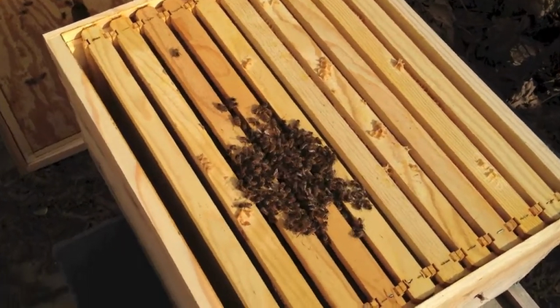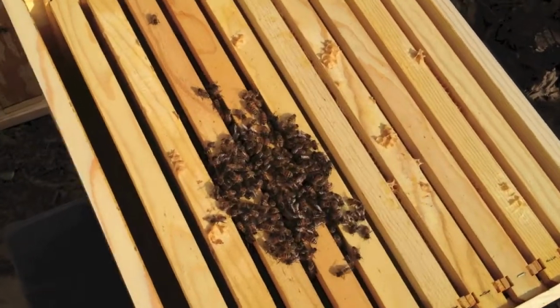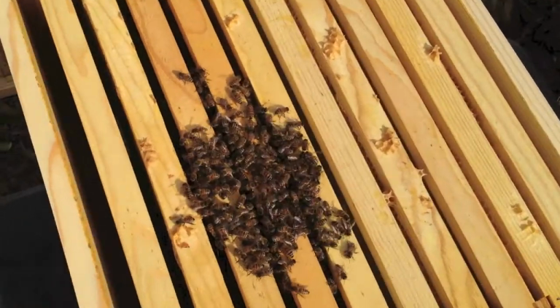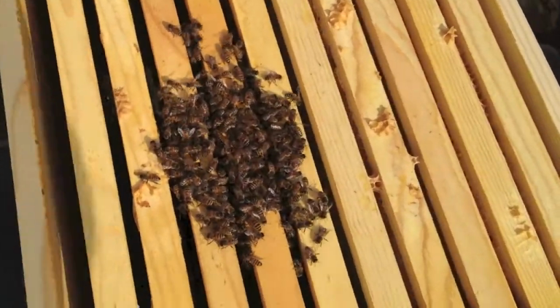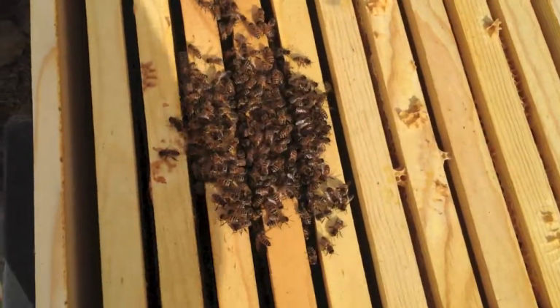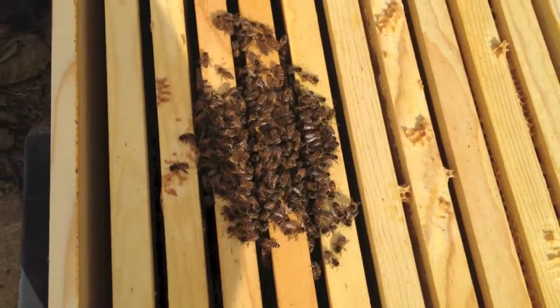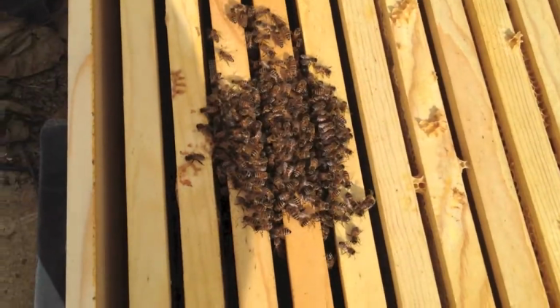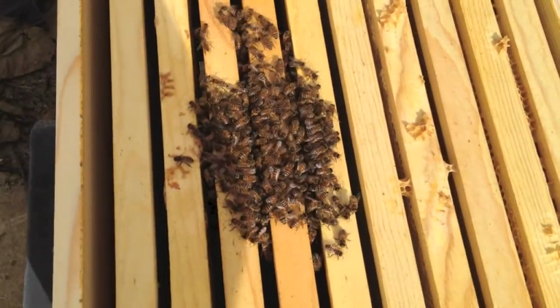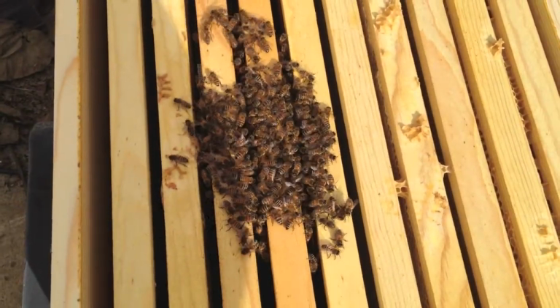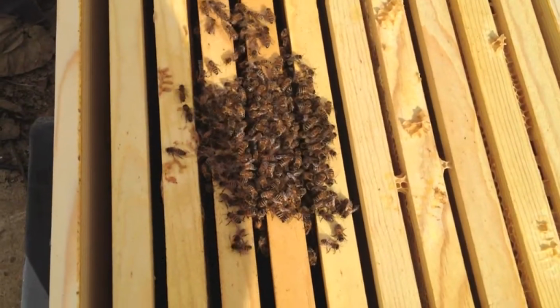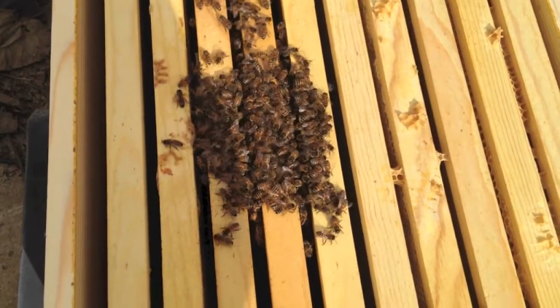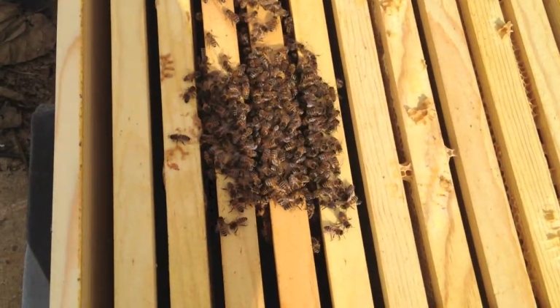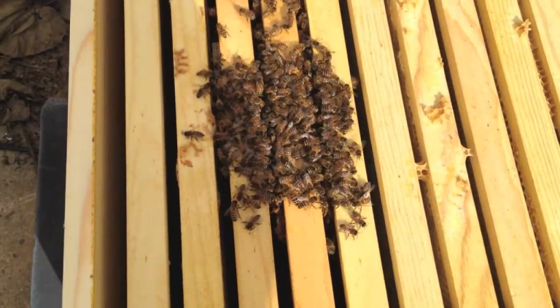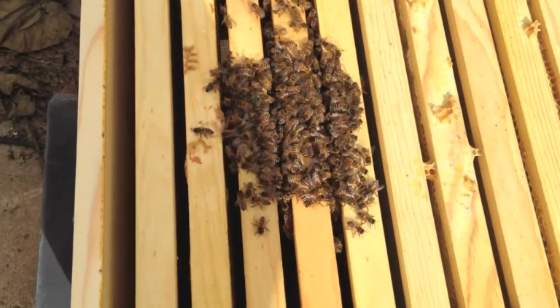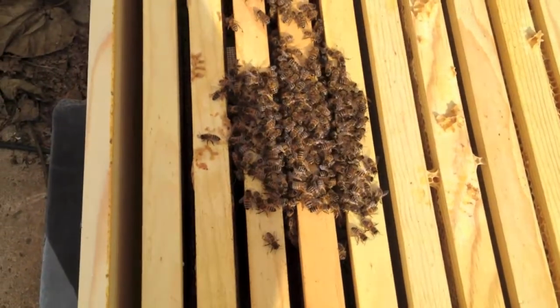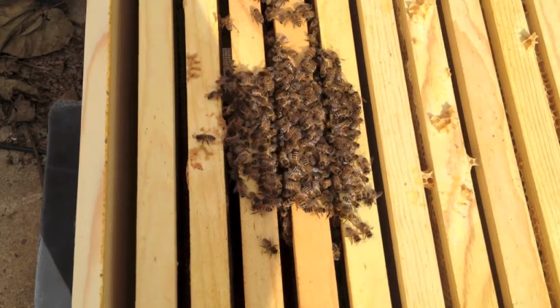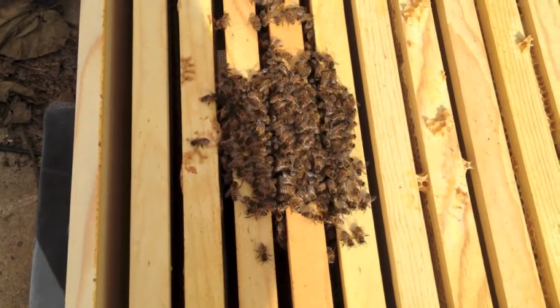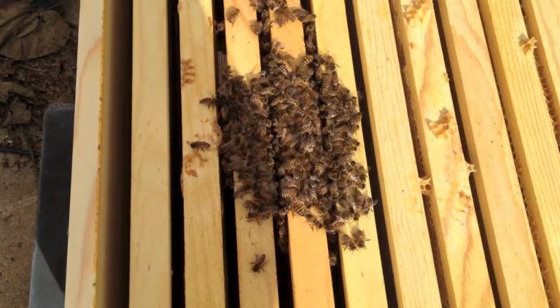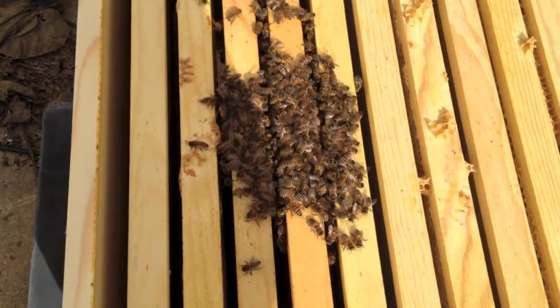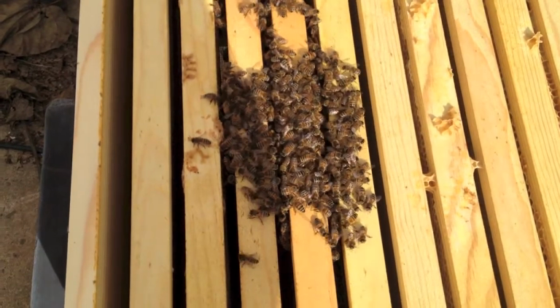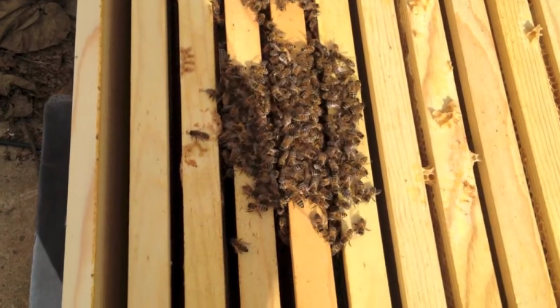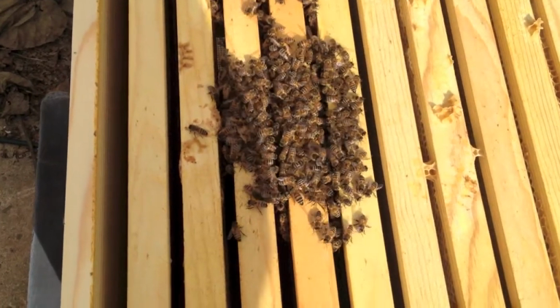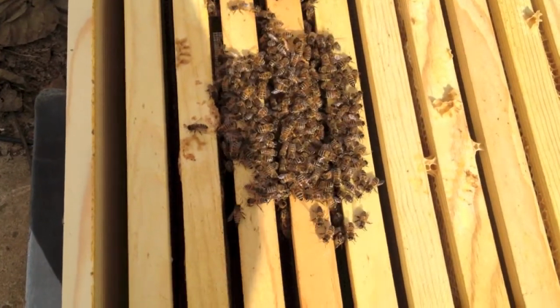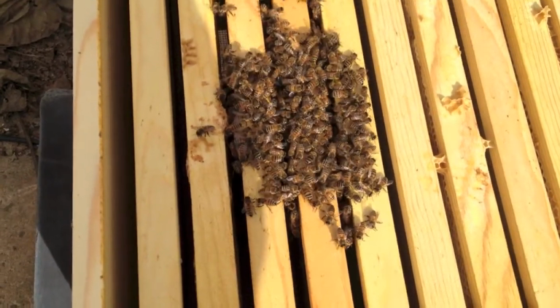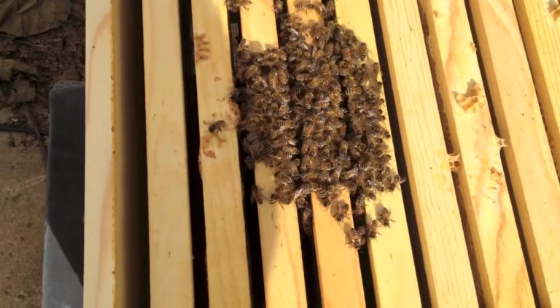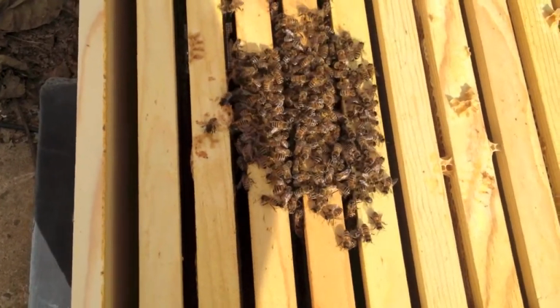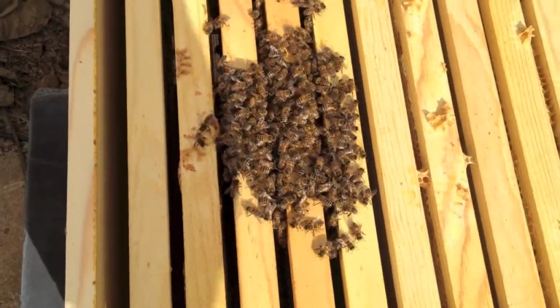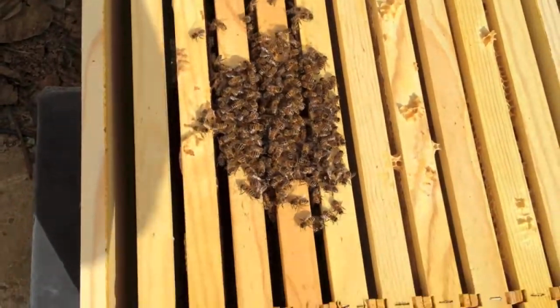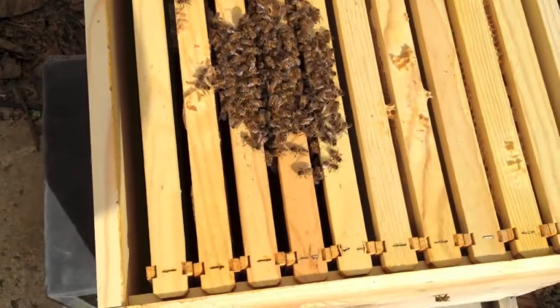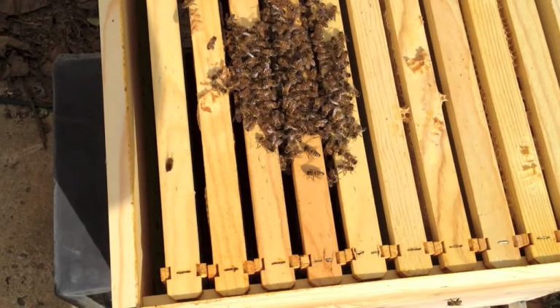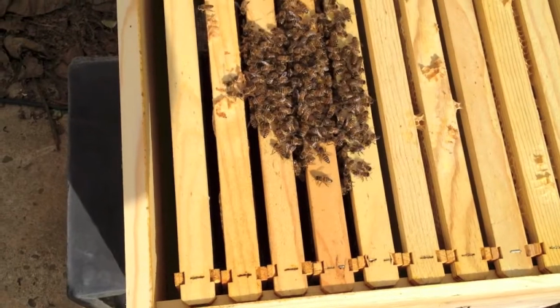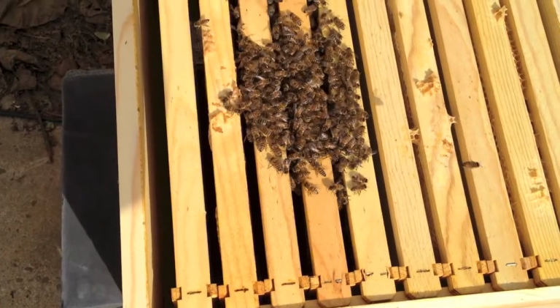Now we're over at Old City Greens where we're looking at their three hives — one that was the mother hive and then it had some swarms. This hive looks a little bit in trouble, just a very small cluster.